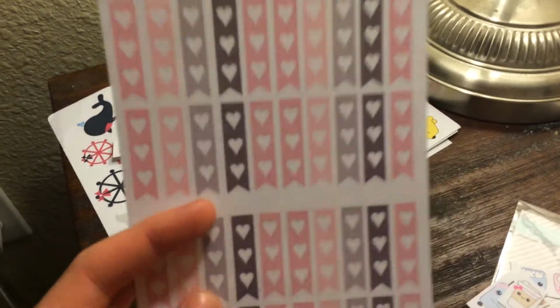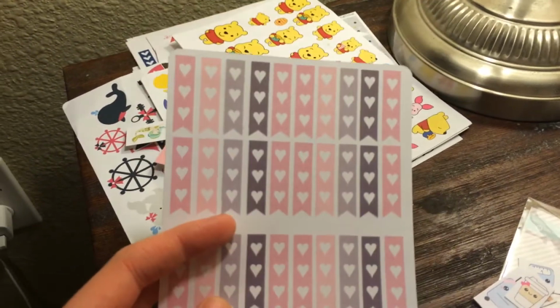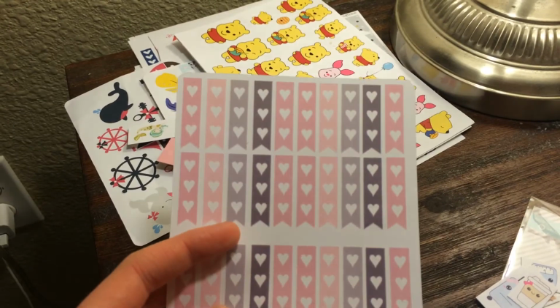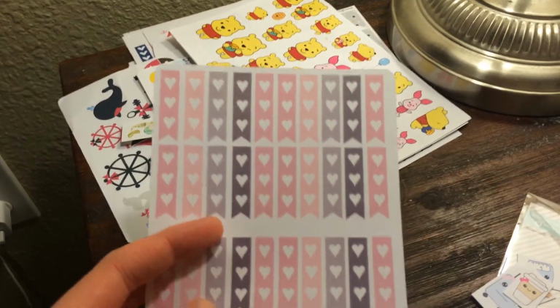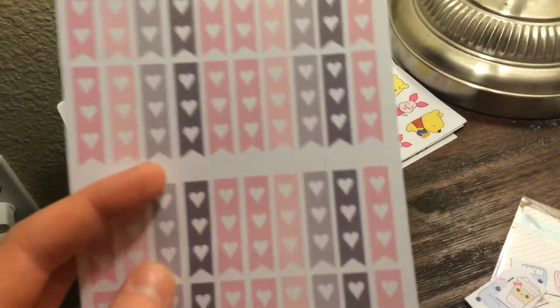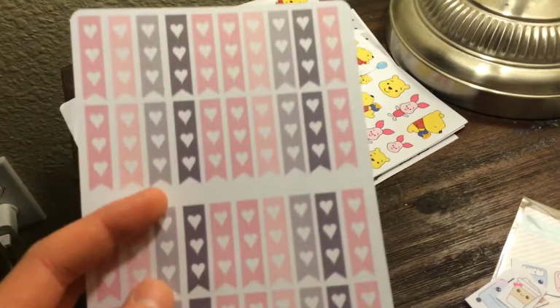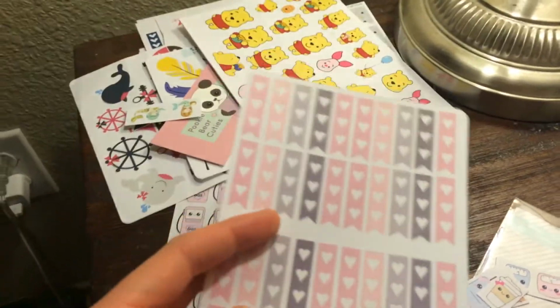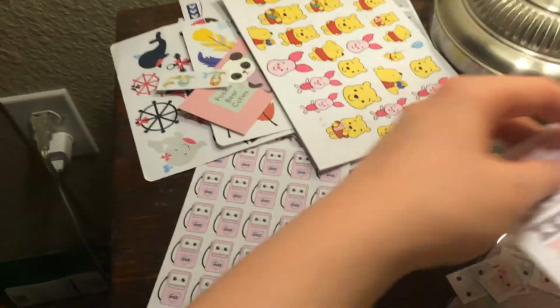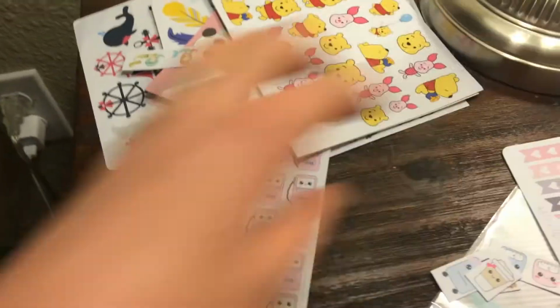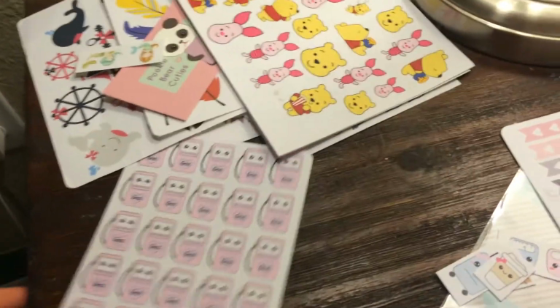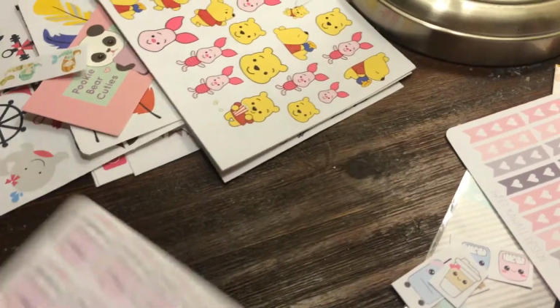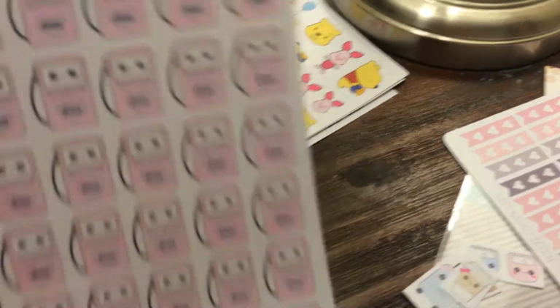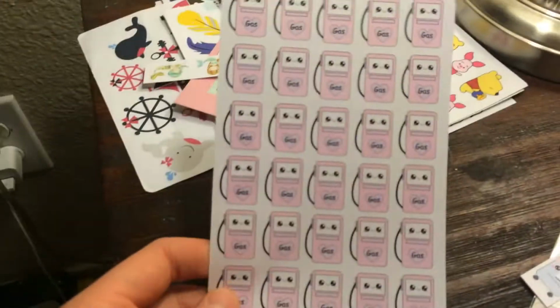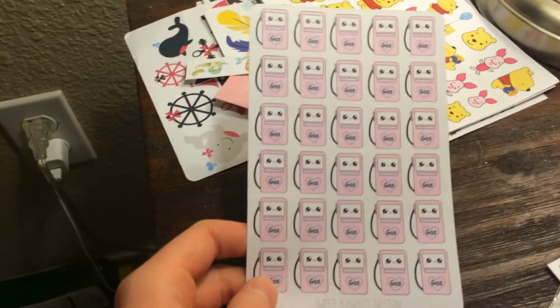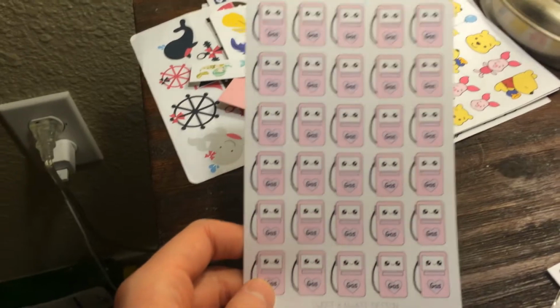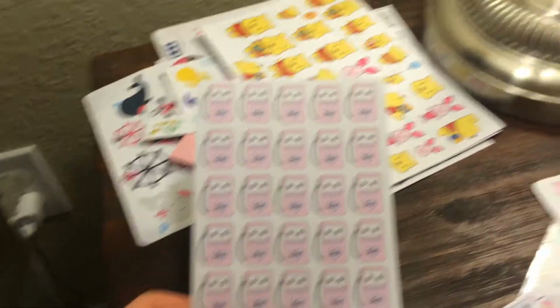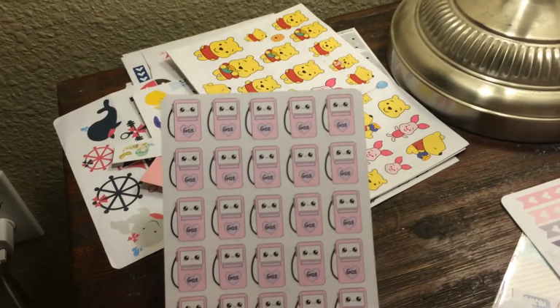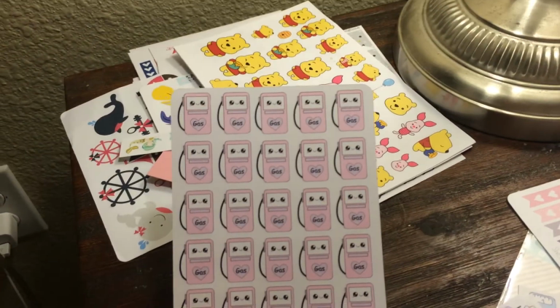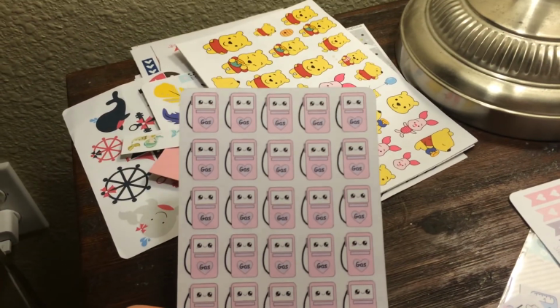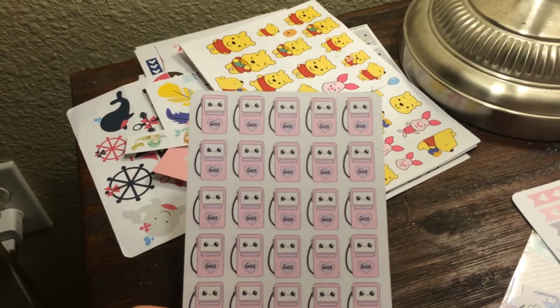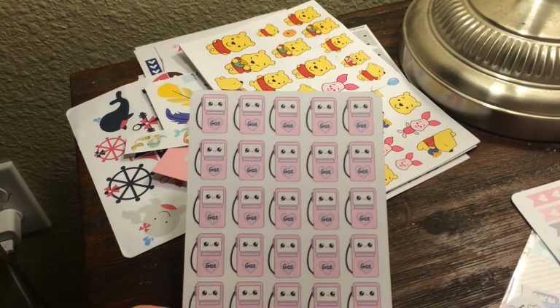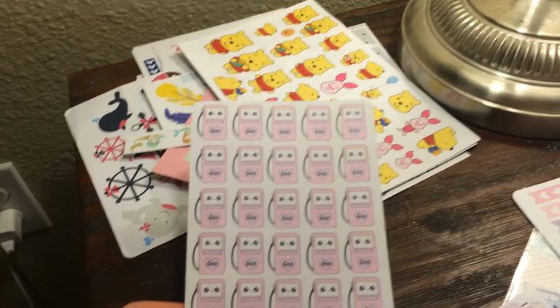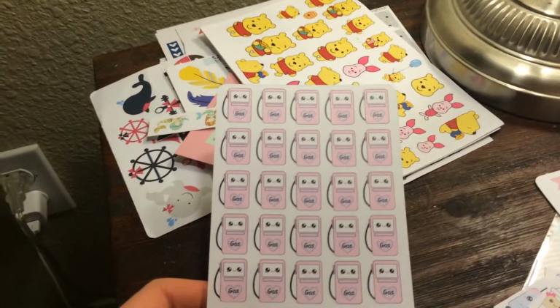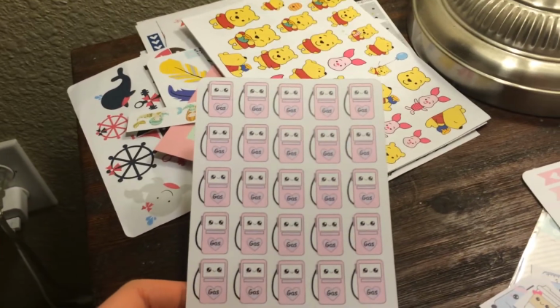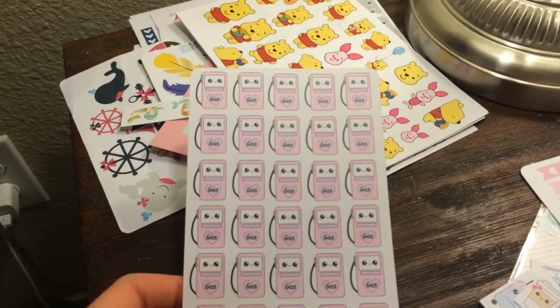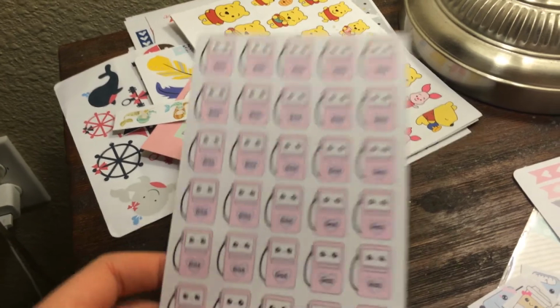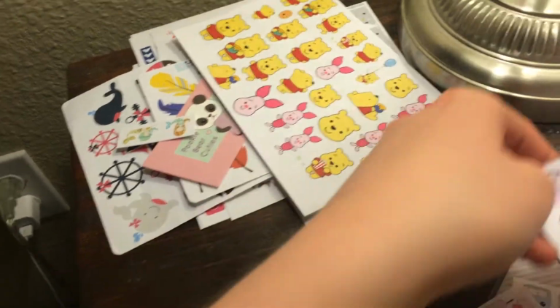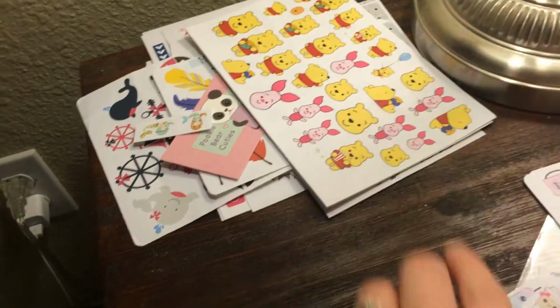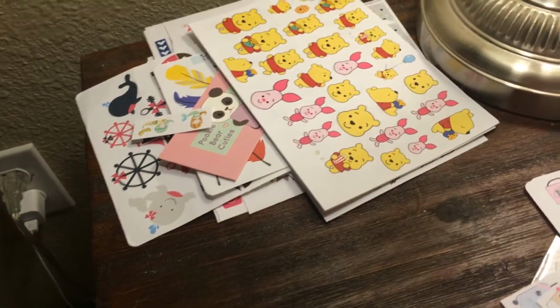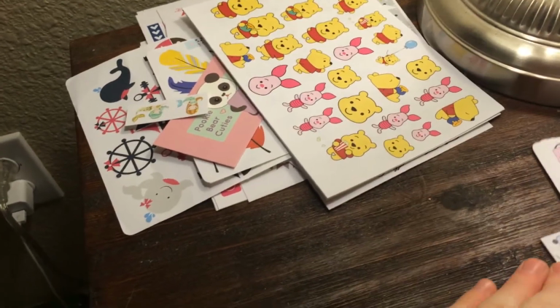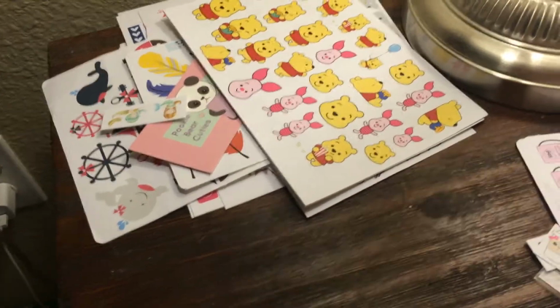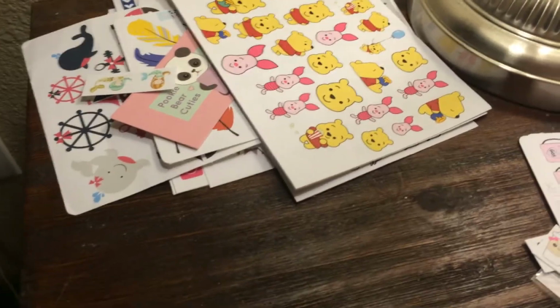I would like to try and use checklists — let's just leave it at that. And then the other set that I got are these little gas pumps. I just thought it would be neat to mark when I get gas and how much I'm spending, just to kind of help me keep track of that. So that was Sweet Kawaii Designs.